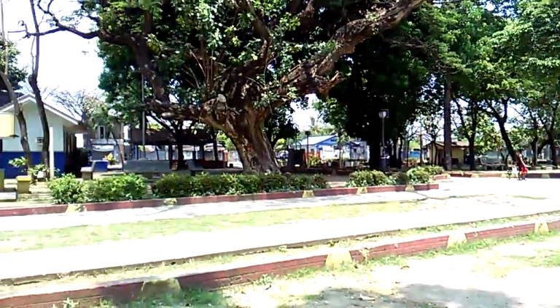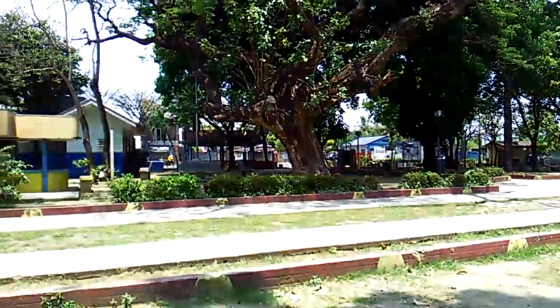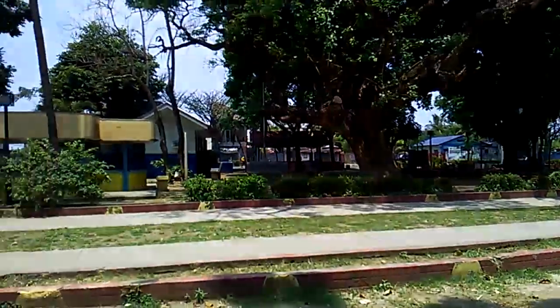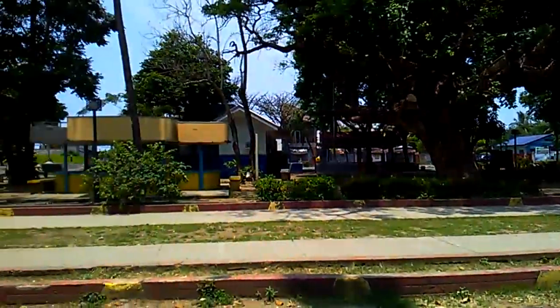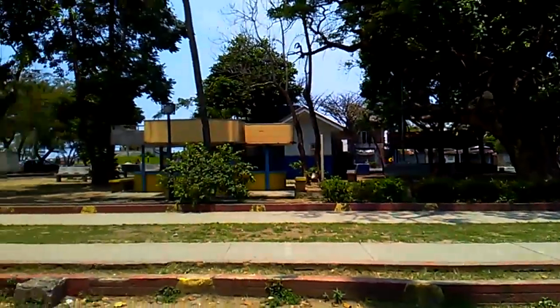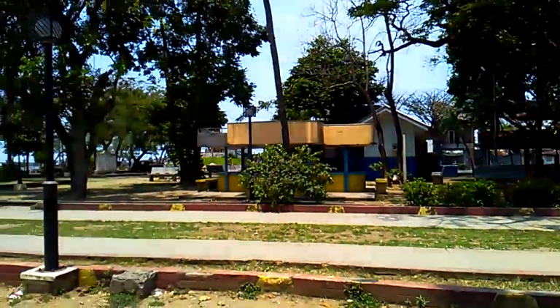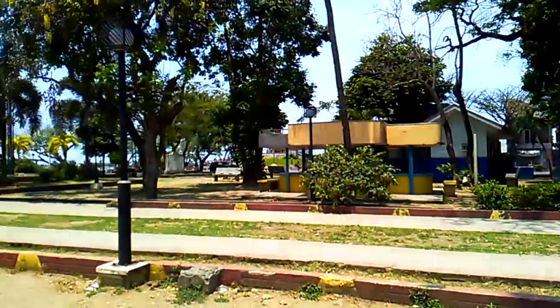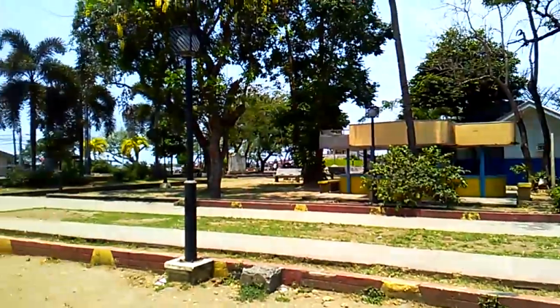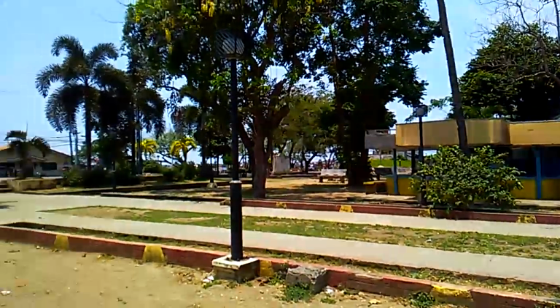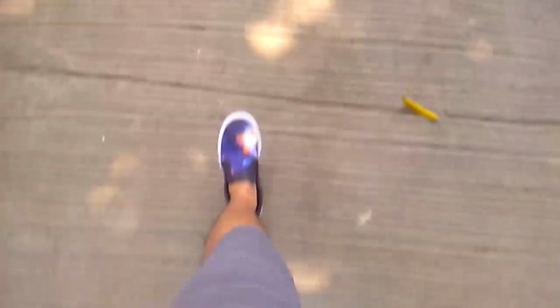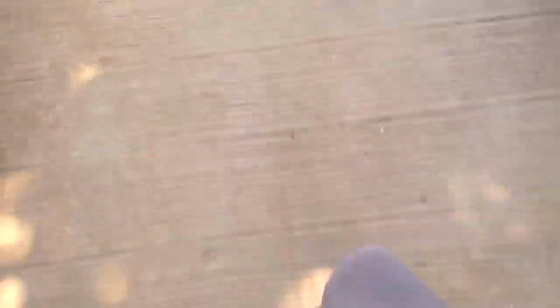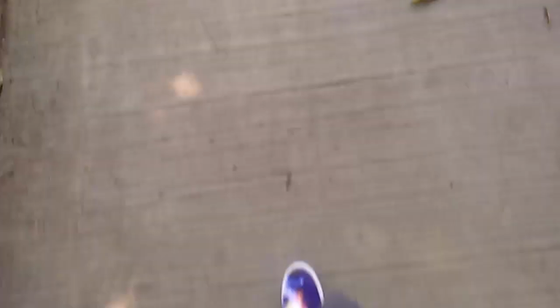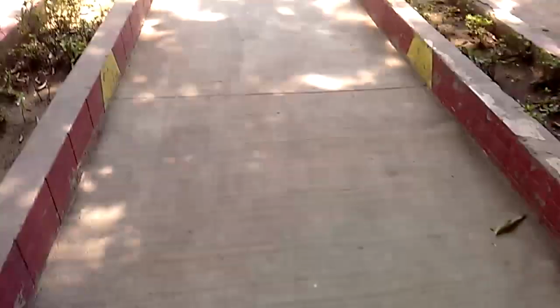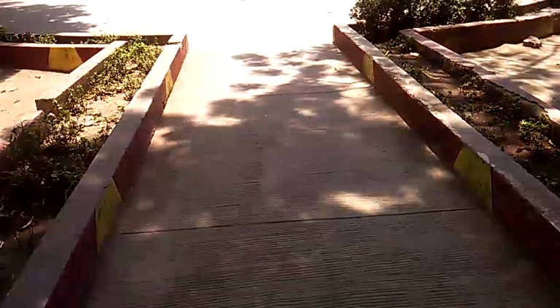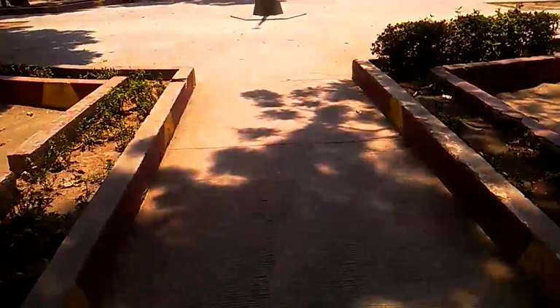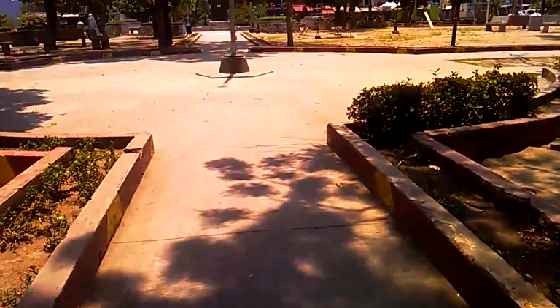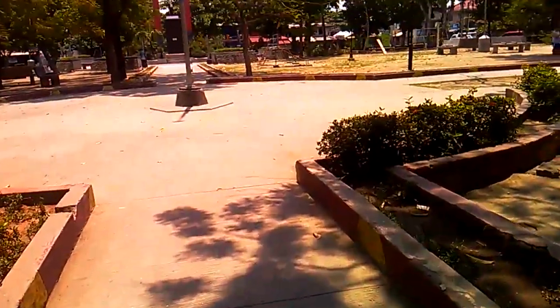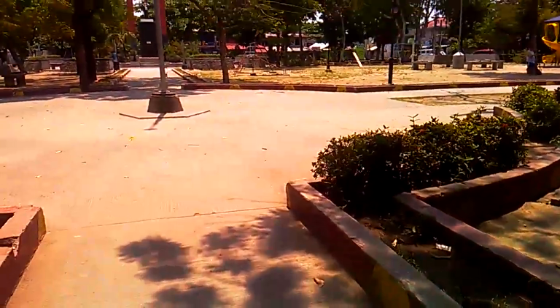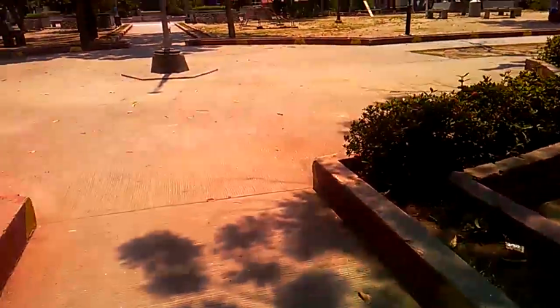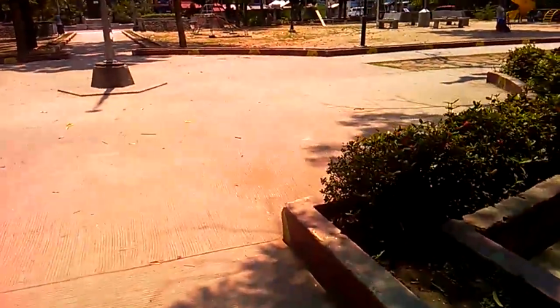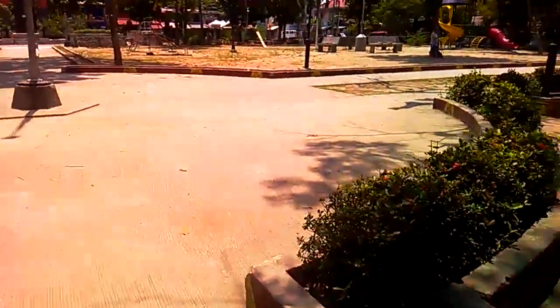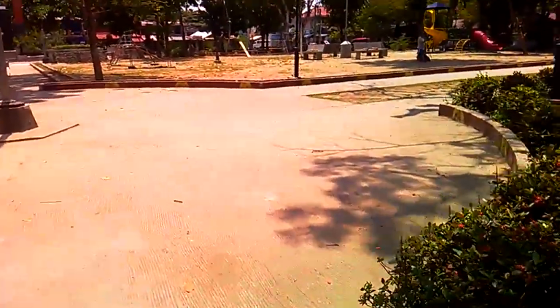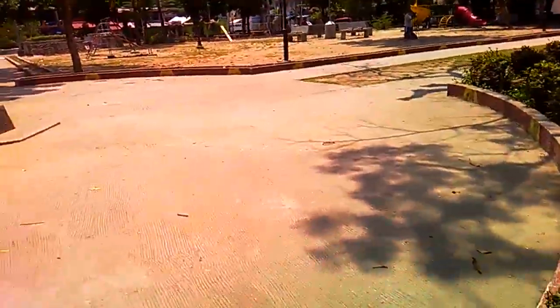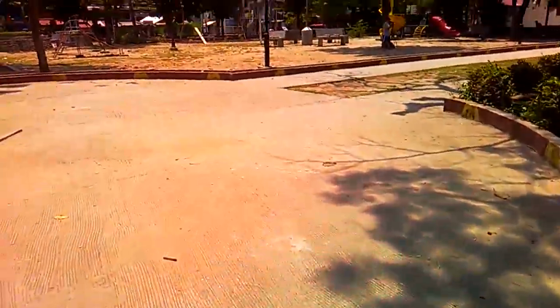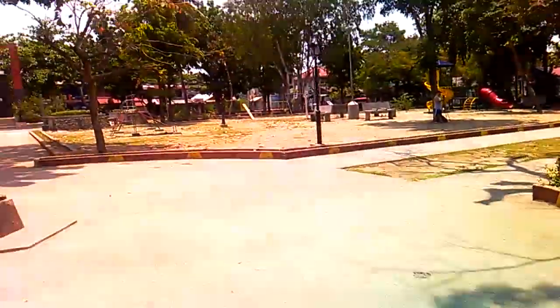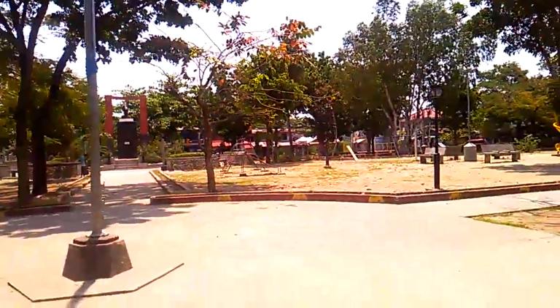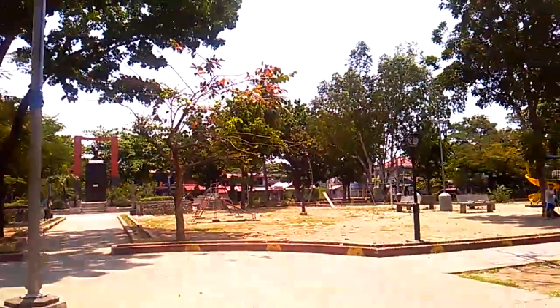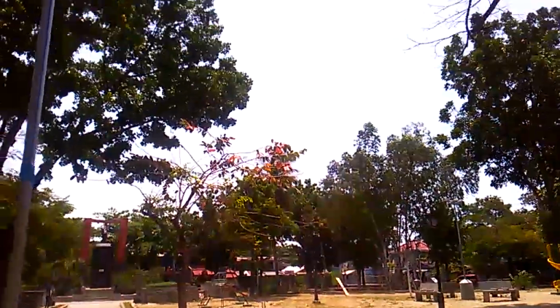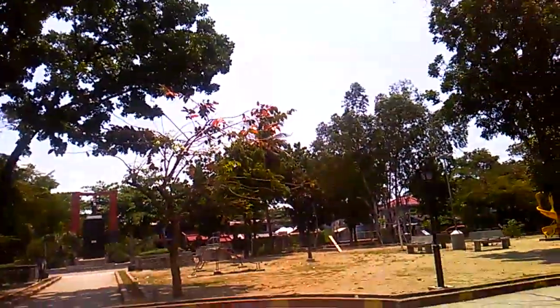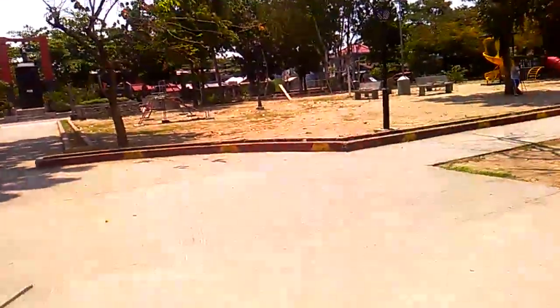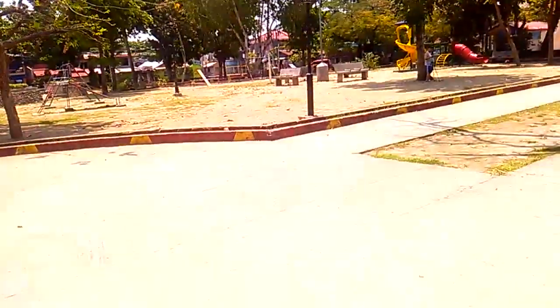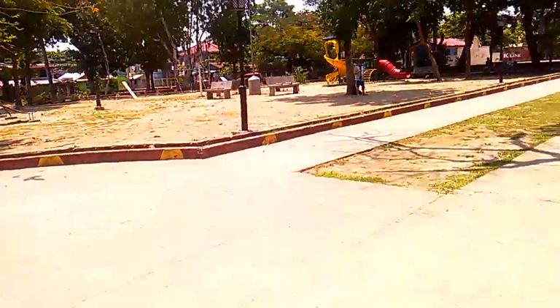White balance jumps in and out and changes consistently, which you can see on this handheld shot. You can also see the electronic image stabilization on the phone. I wouldn't recommend this camera if you're buying a new phone for filming.